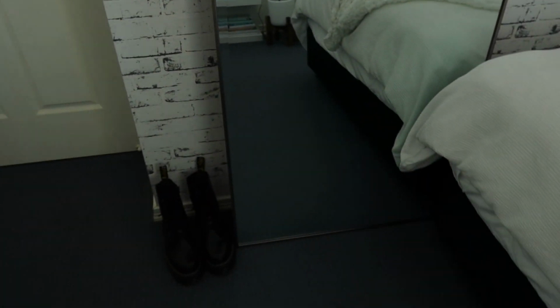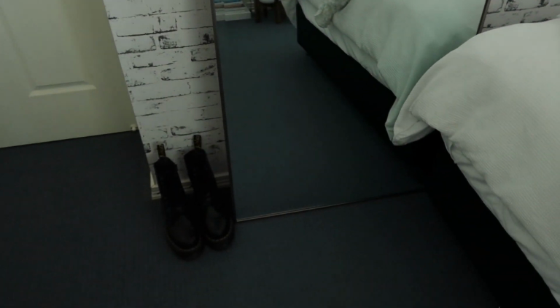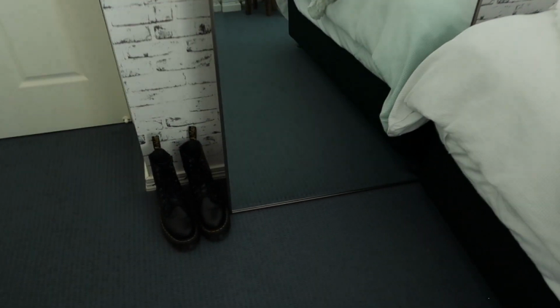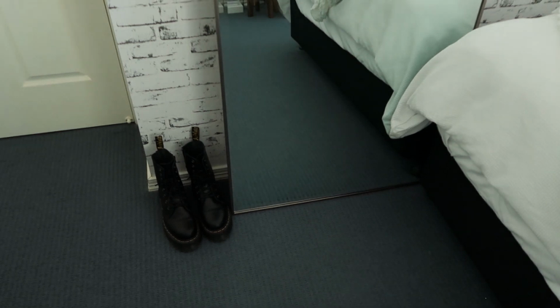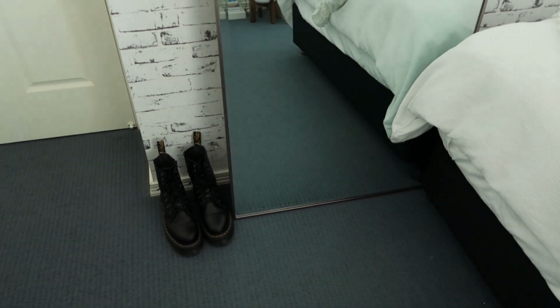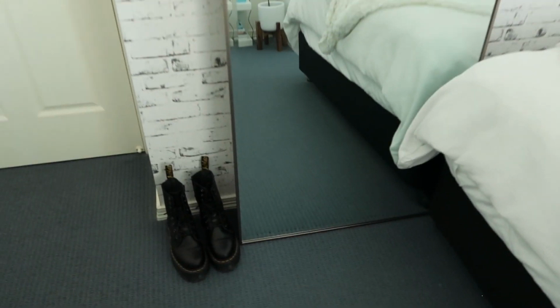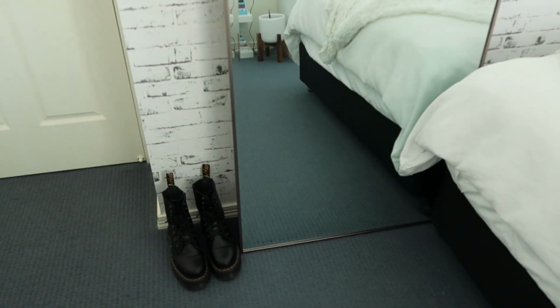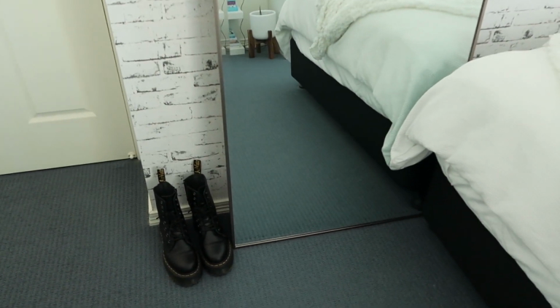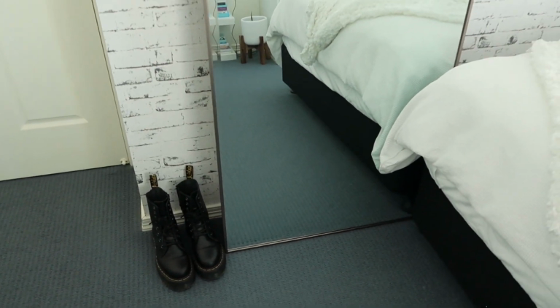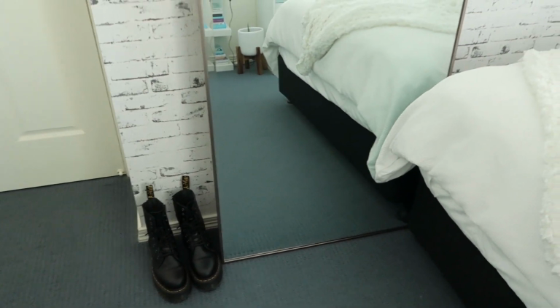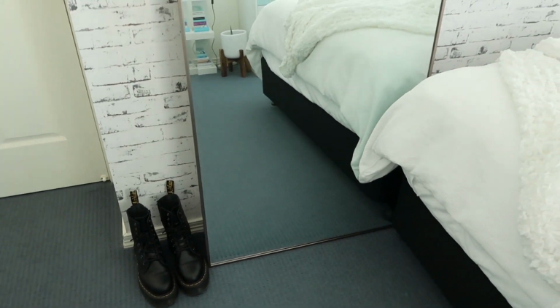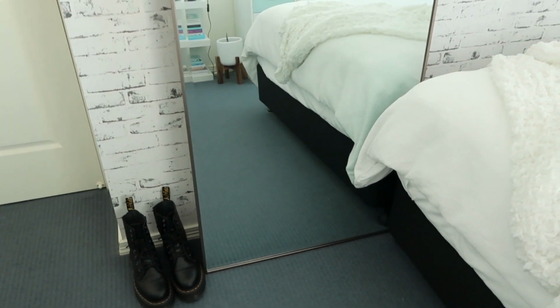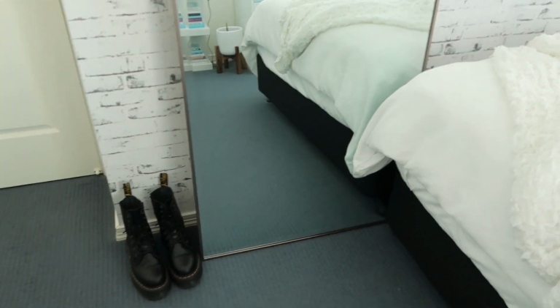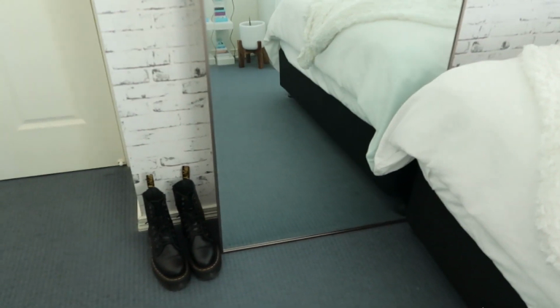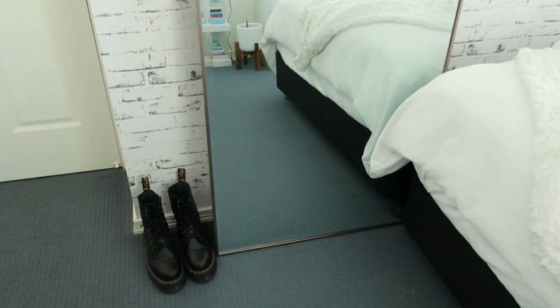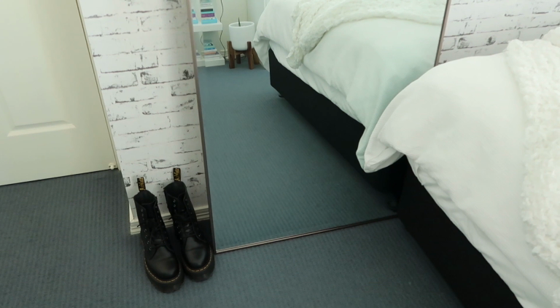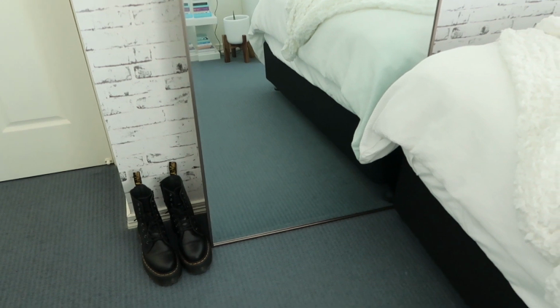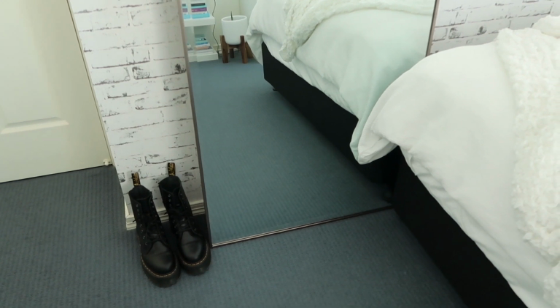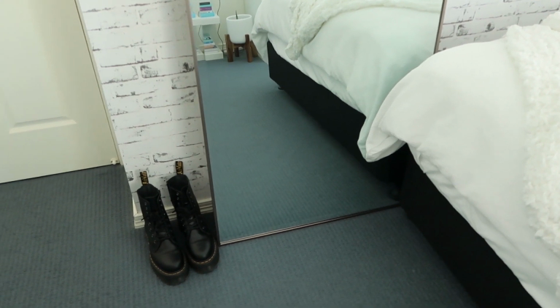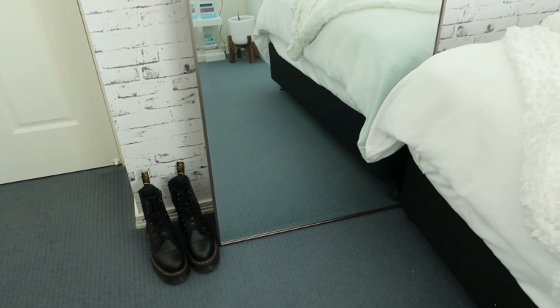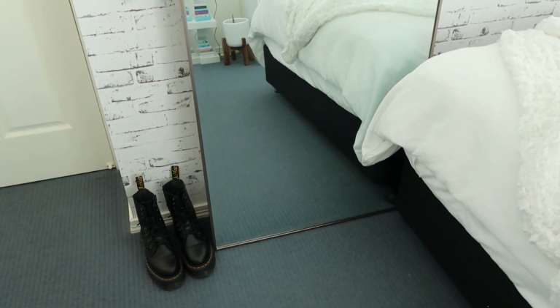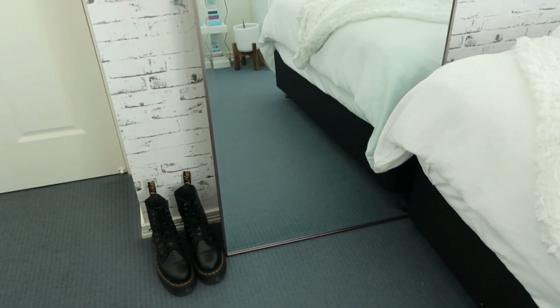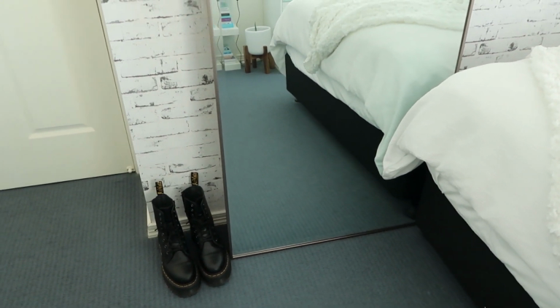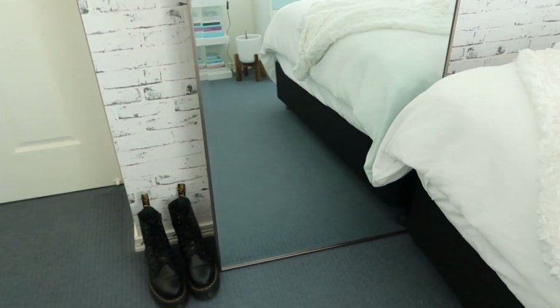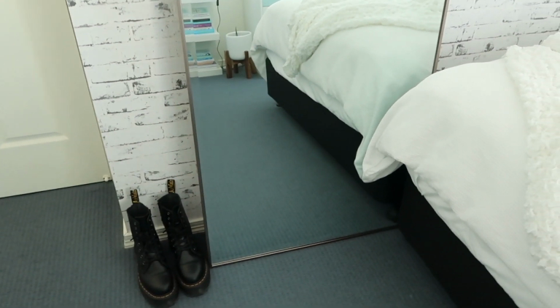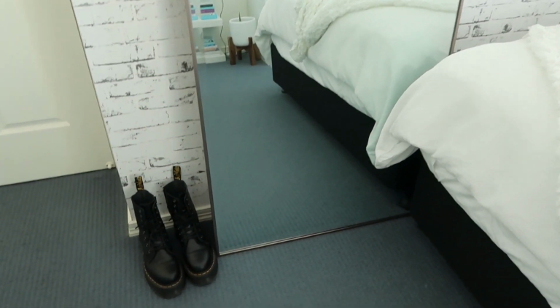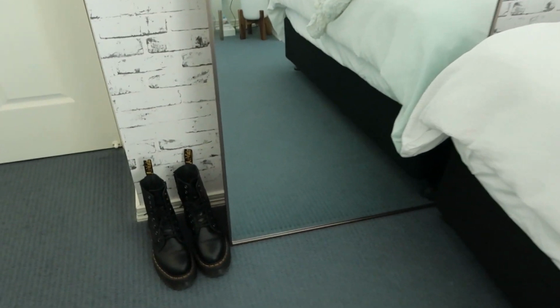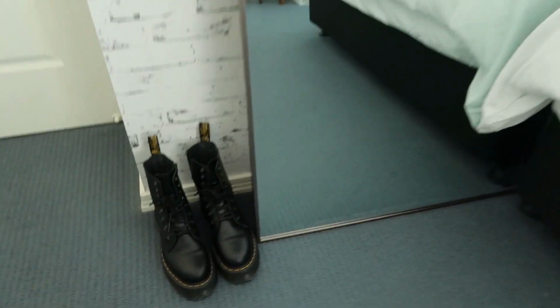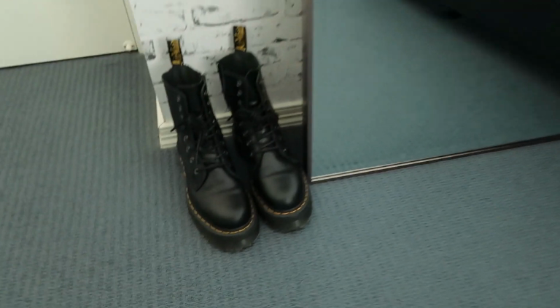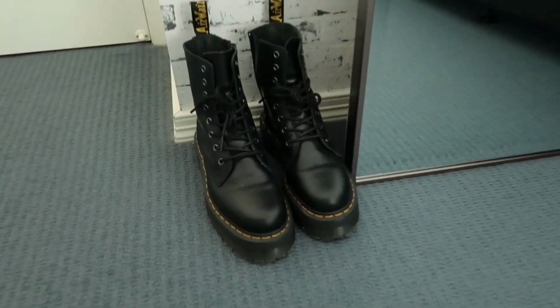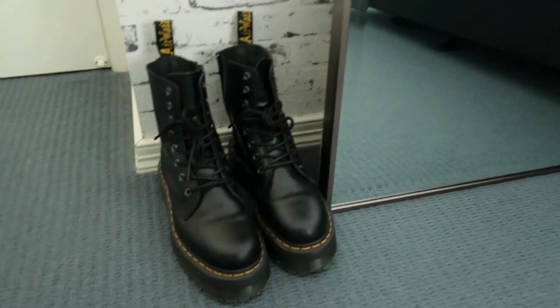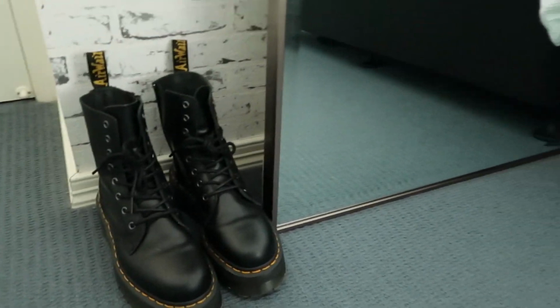Right next to my mirror I have my Doc Martens — Jadon Docs. I have no real place for these so I just leave them there because they make my room look great, and I get reminded to wear them since I spent a lot of money on them.